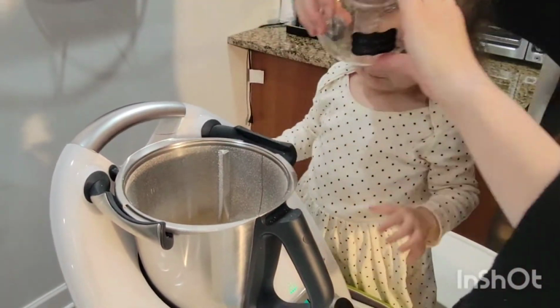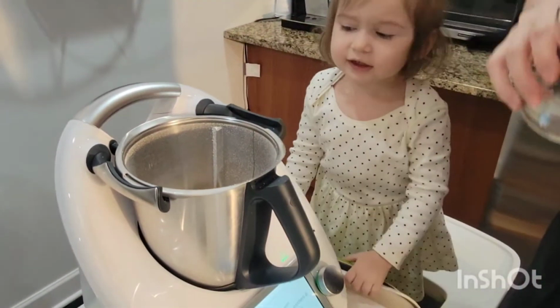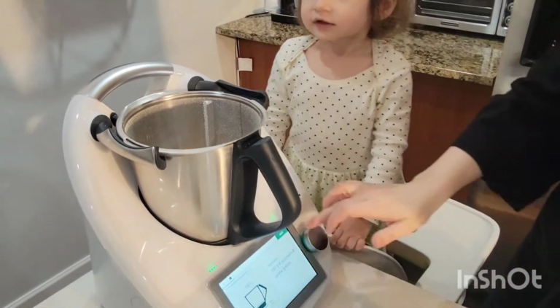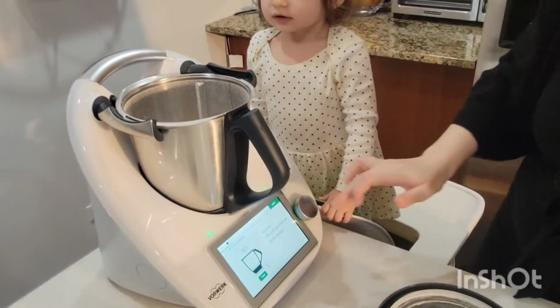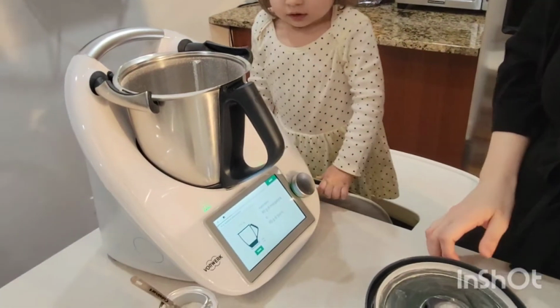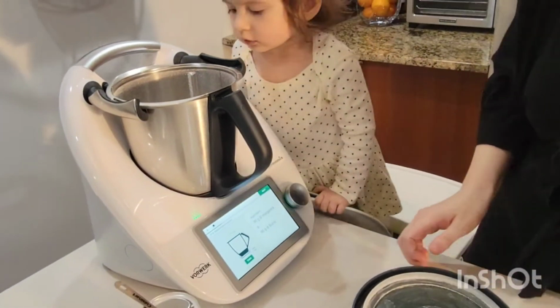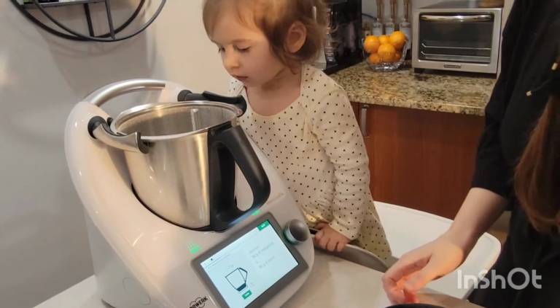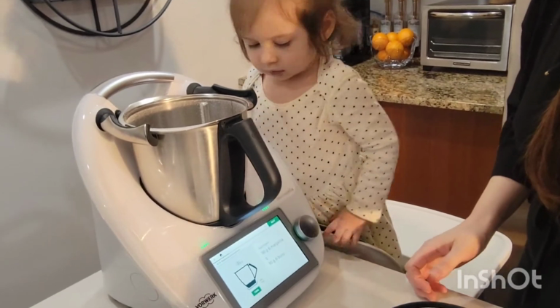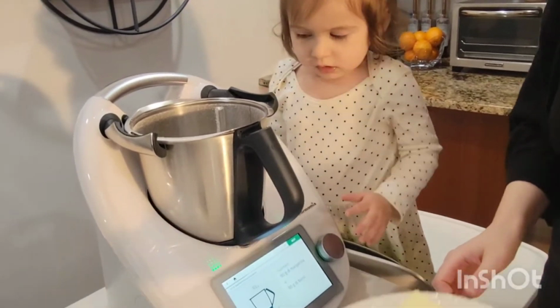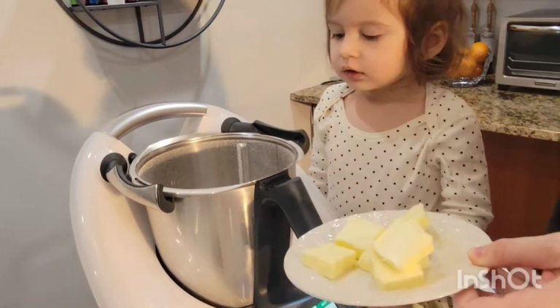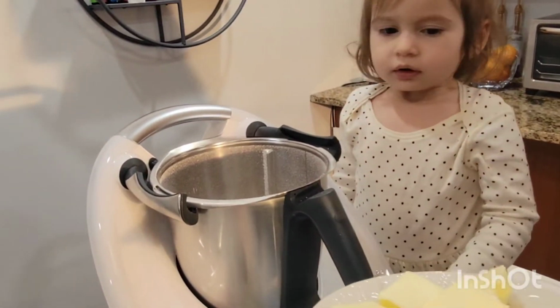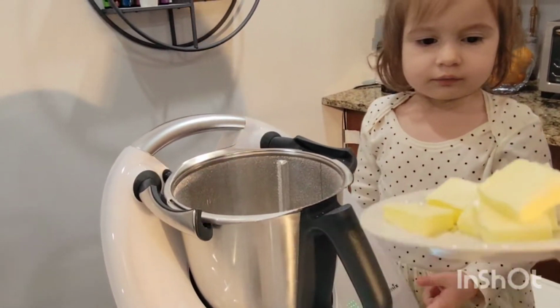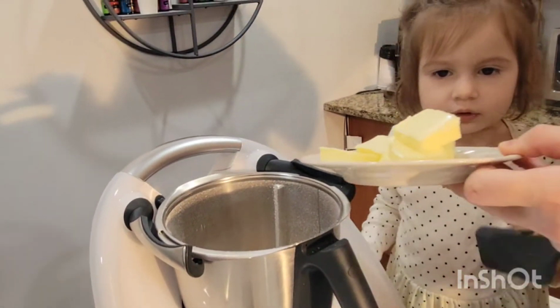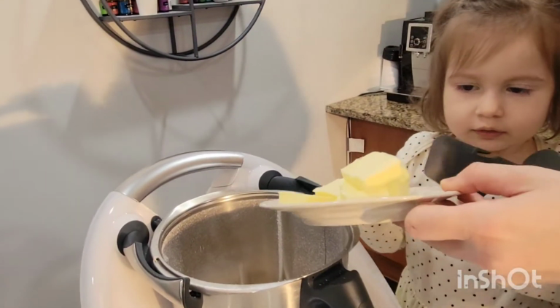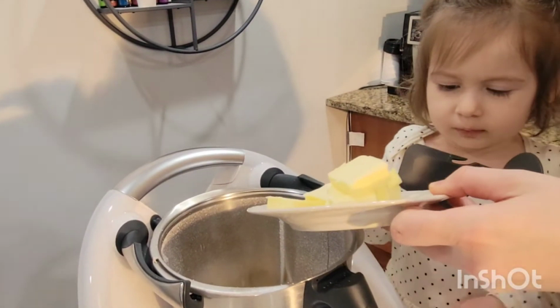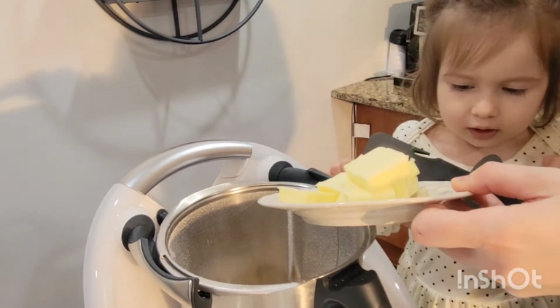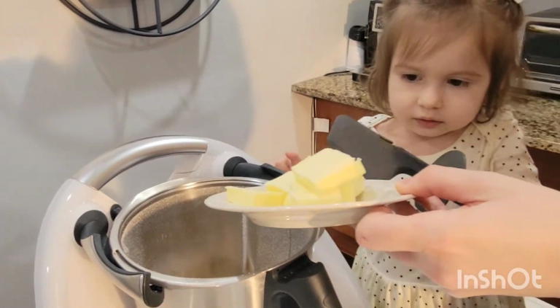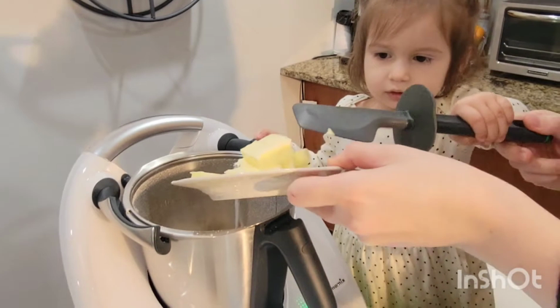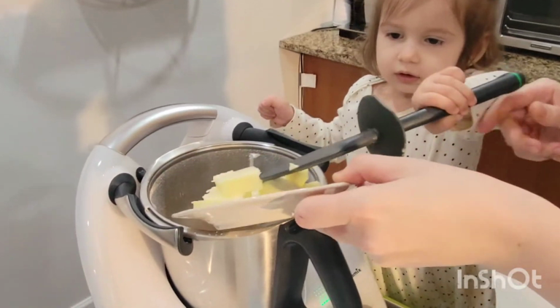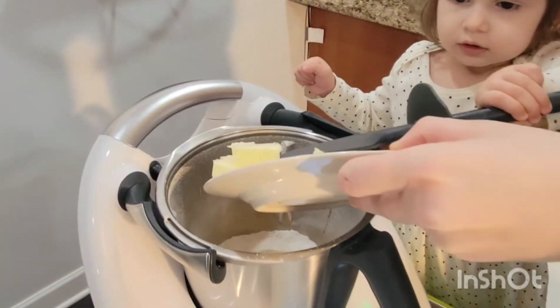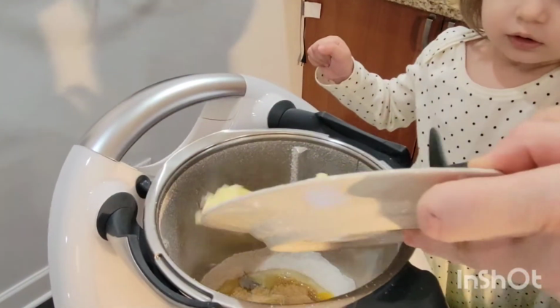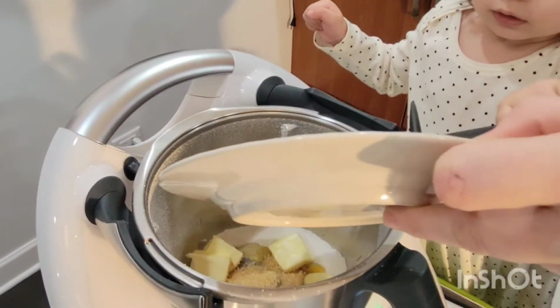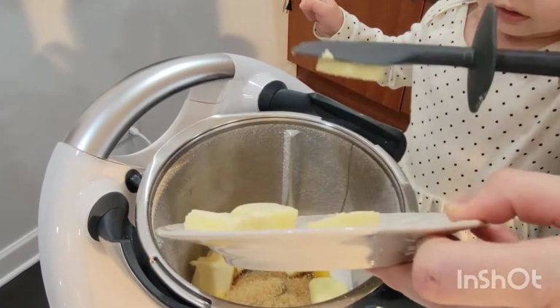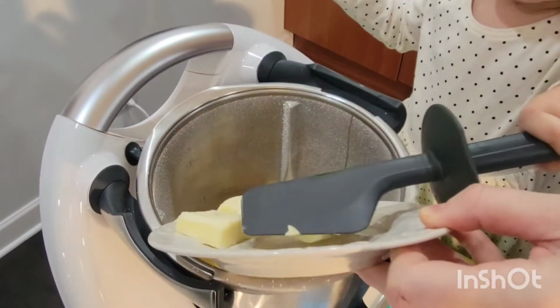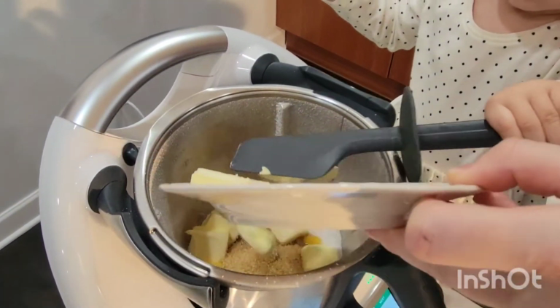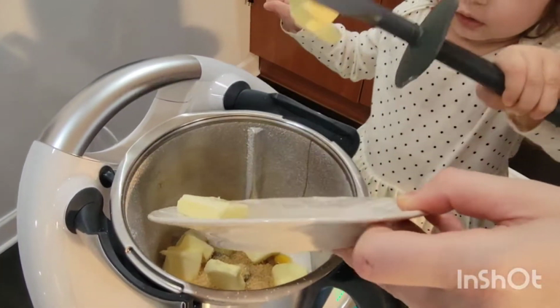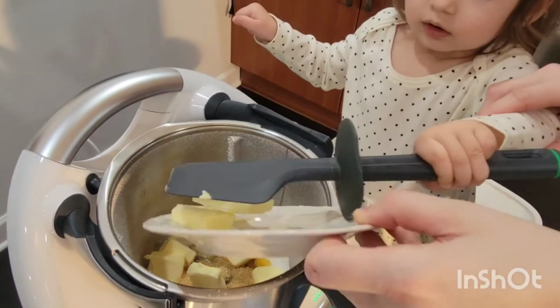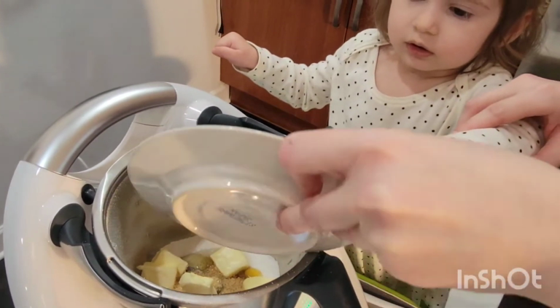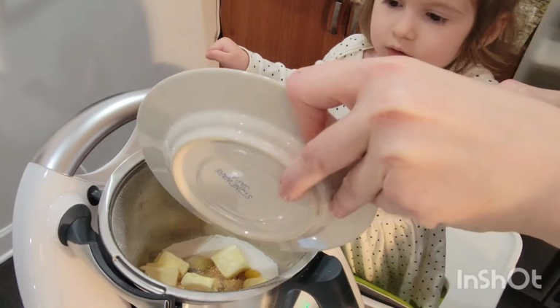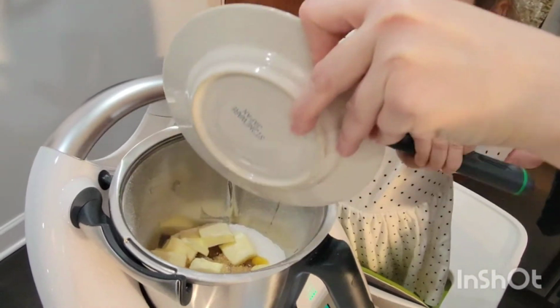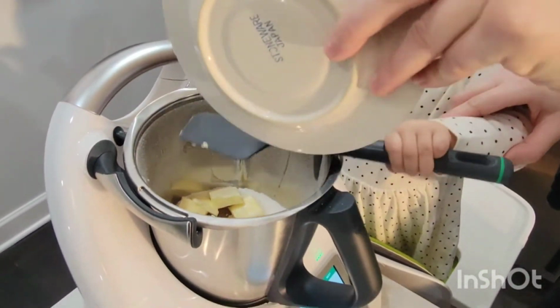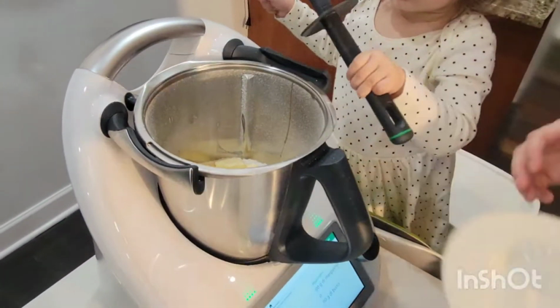What else? We need 90 grams of butter. Sara, let's put the butter in with the spatula. Good job. All of it. Good job.